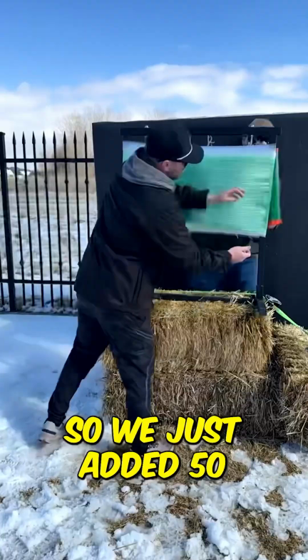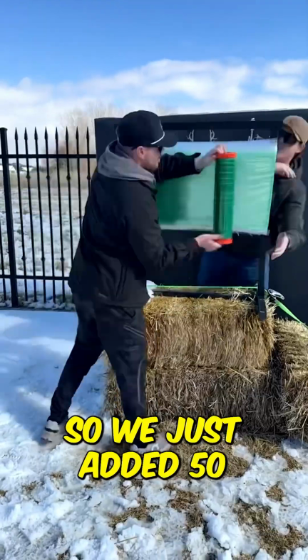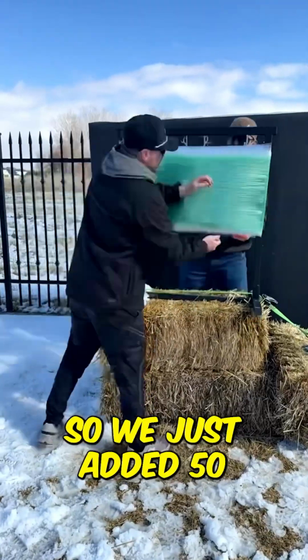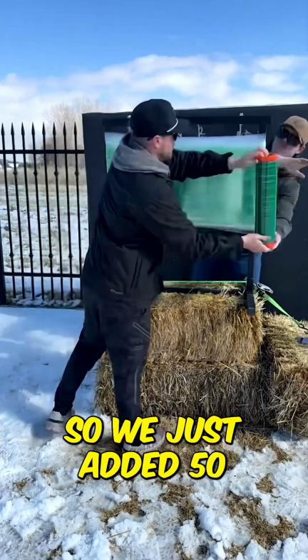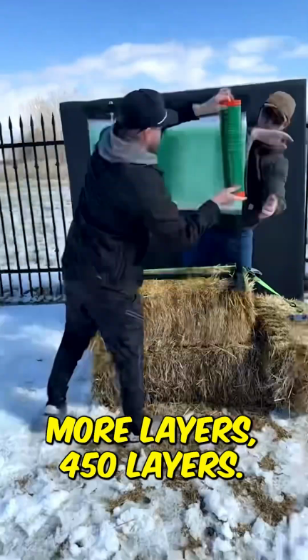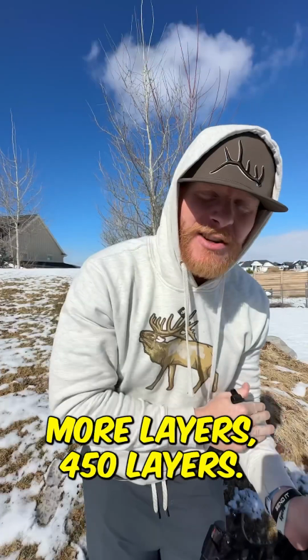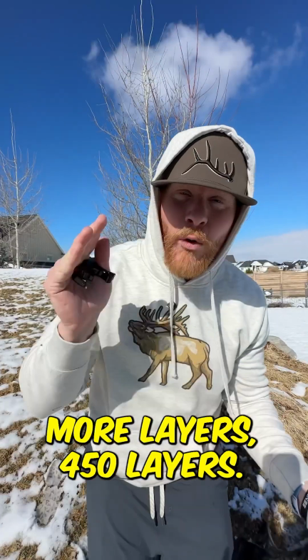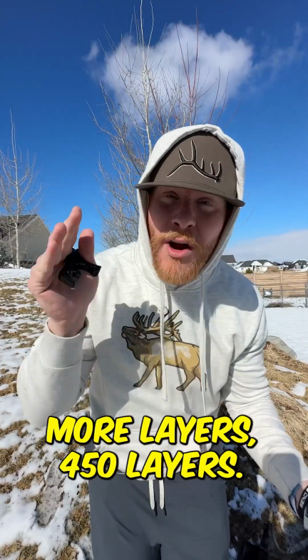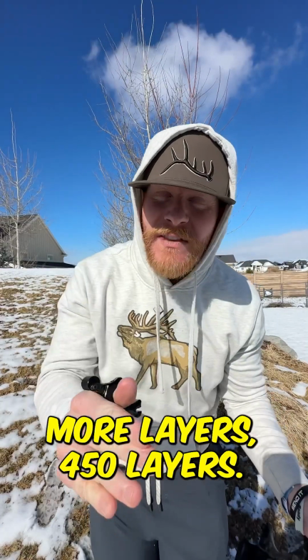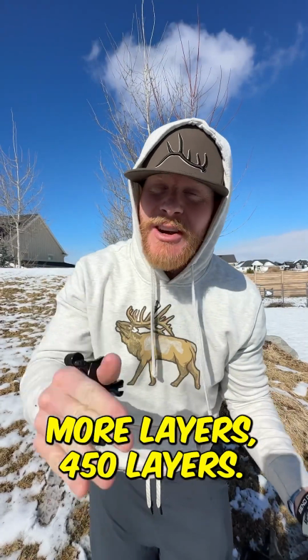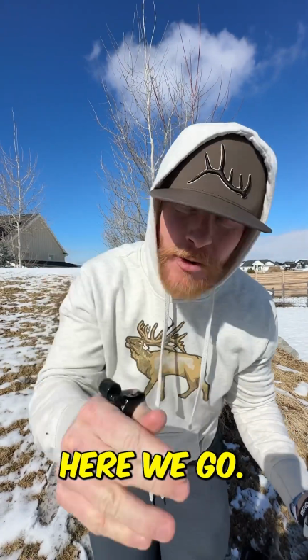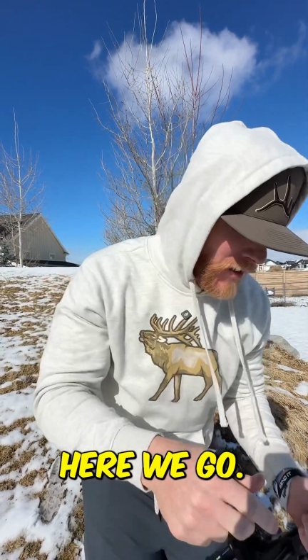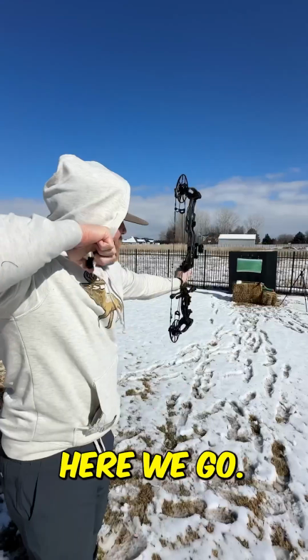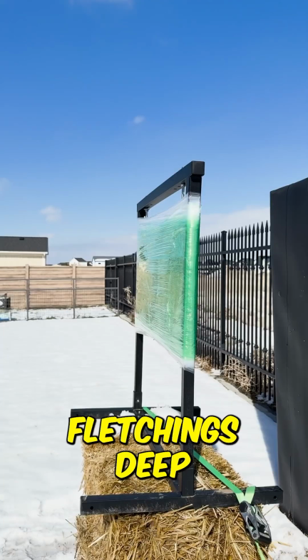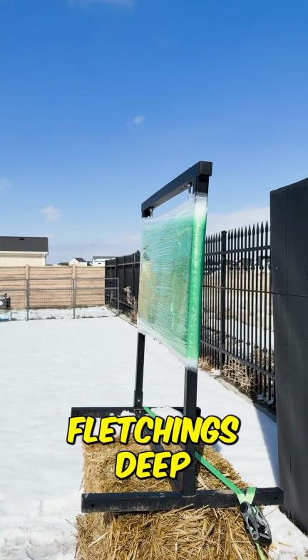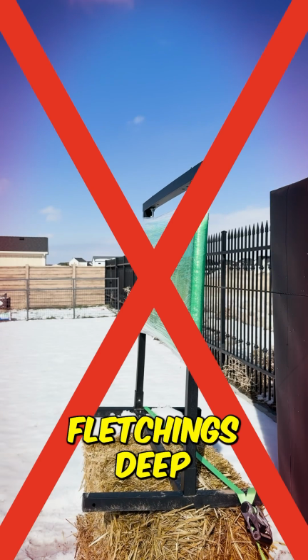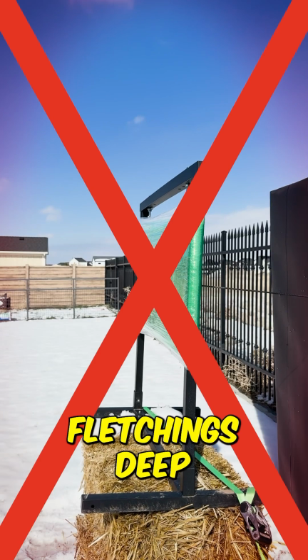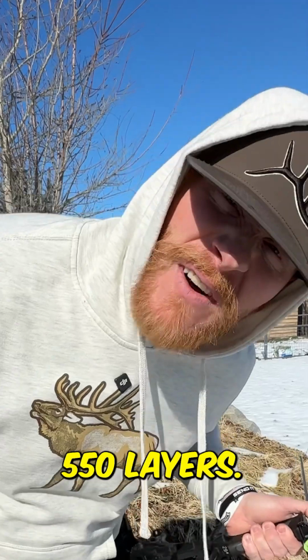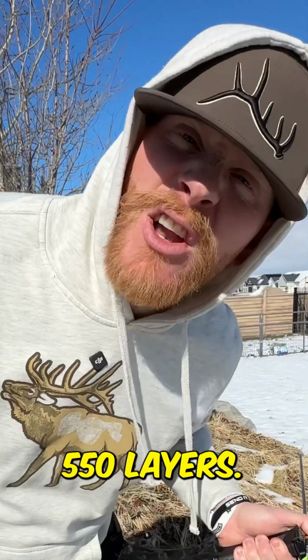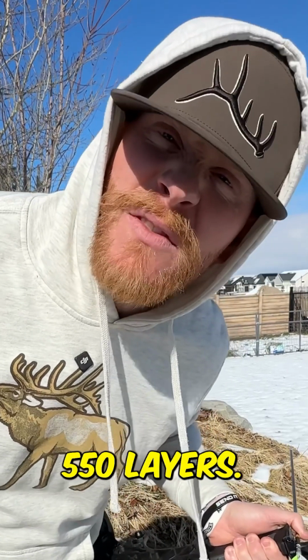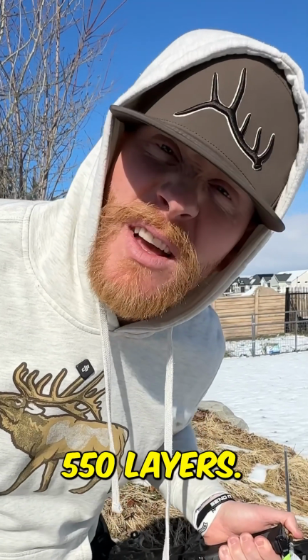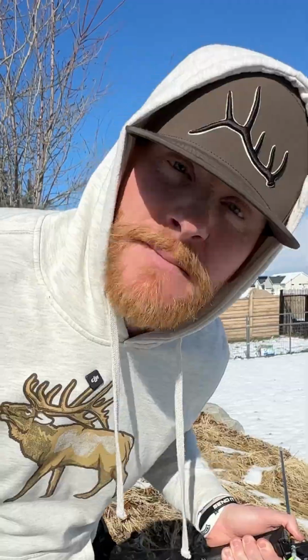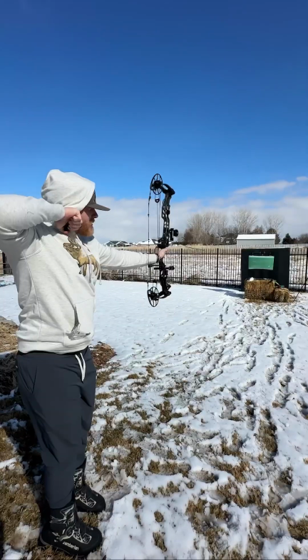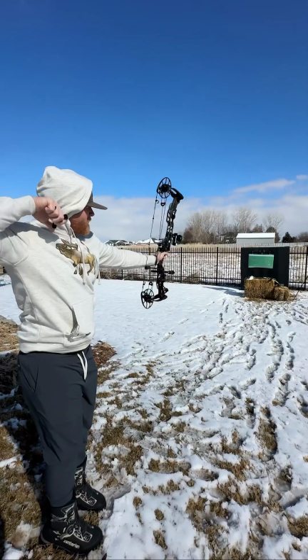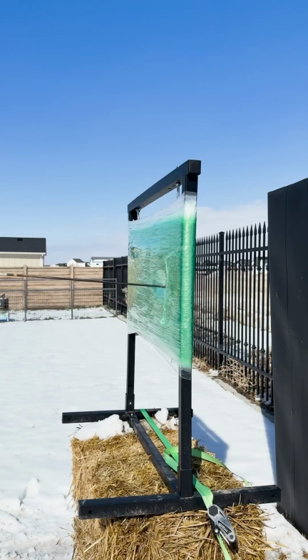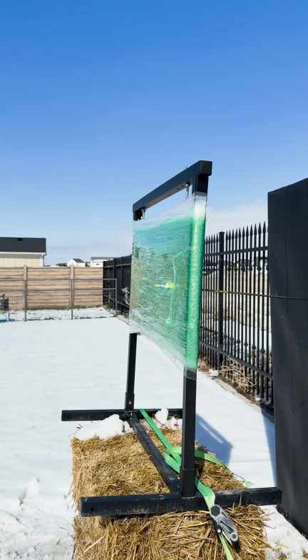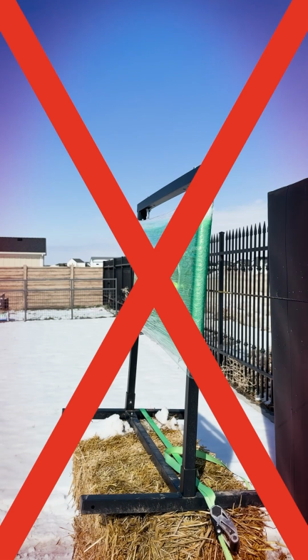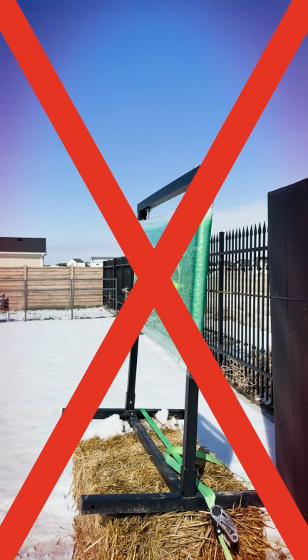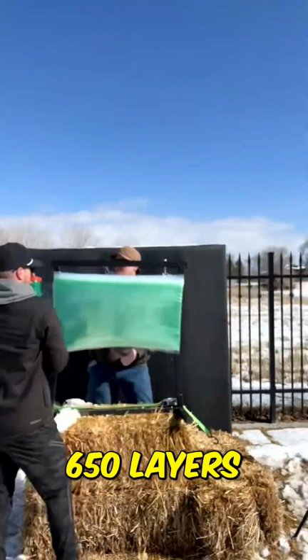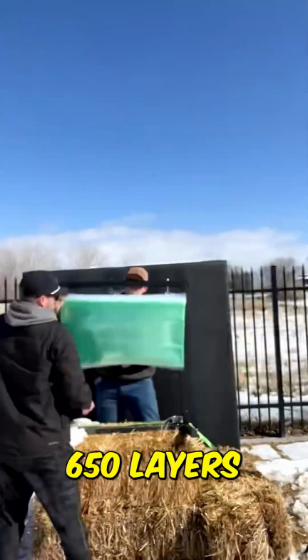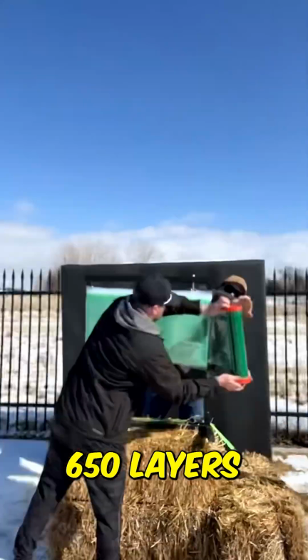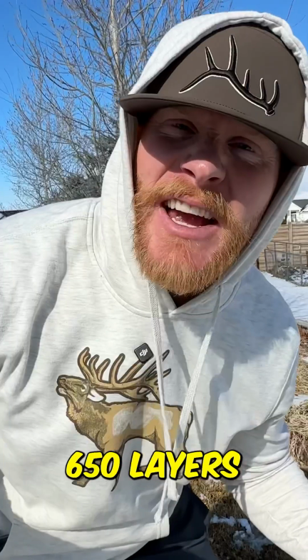So we just added 50 more layers. 450 layers, here we go. 550 layers. 650 layers.